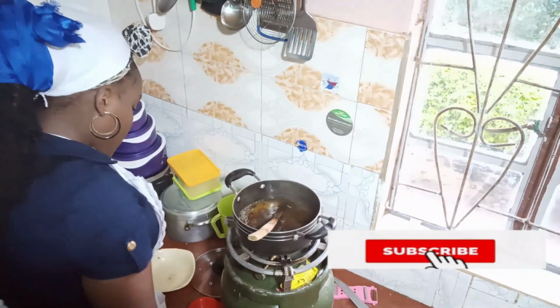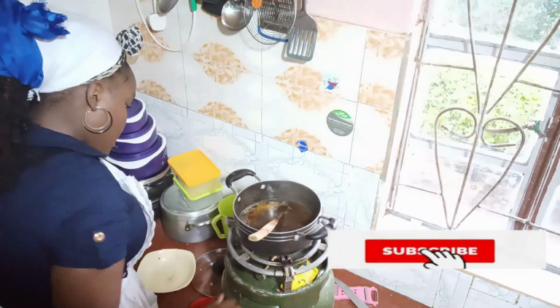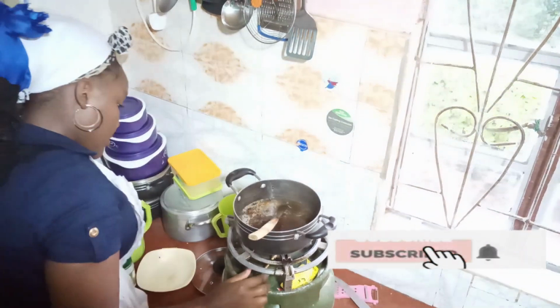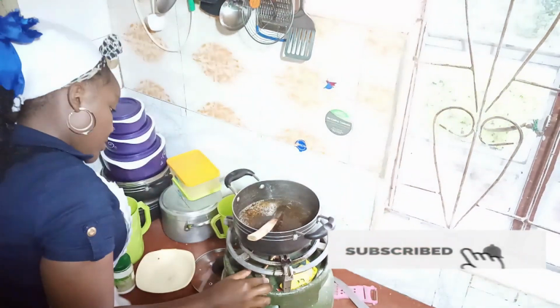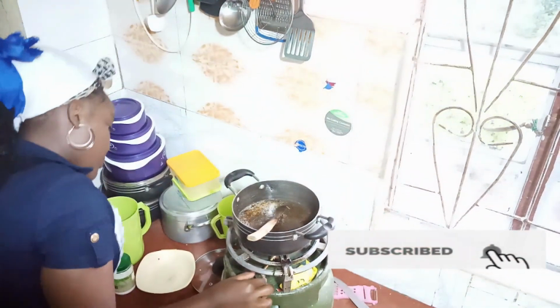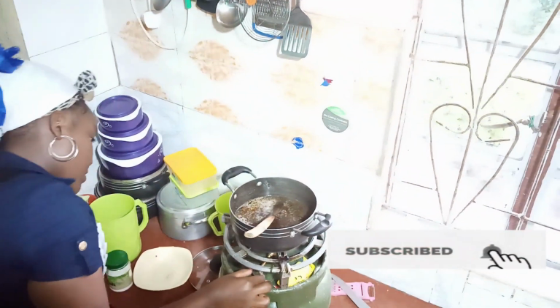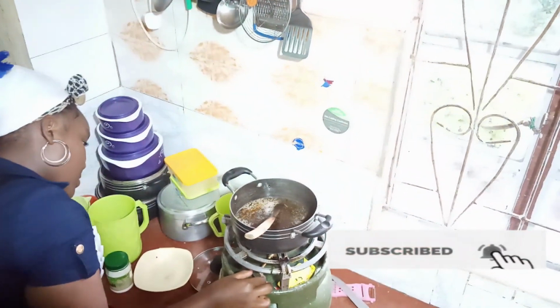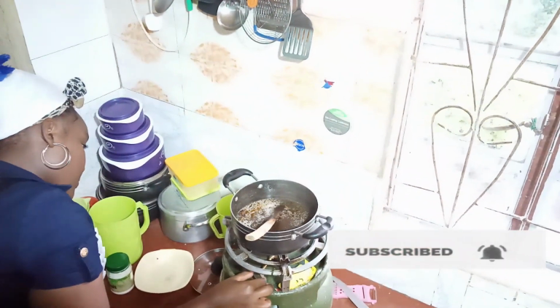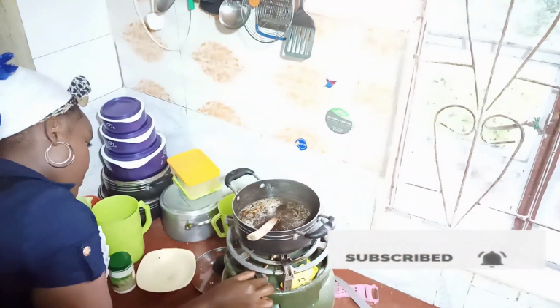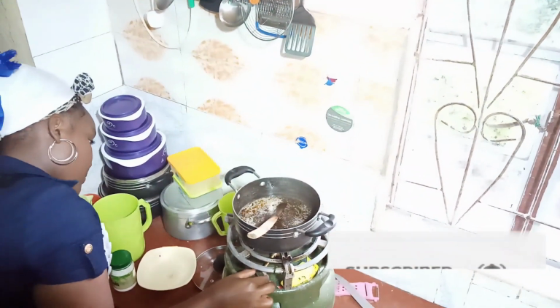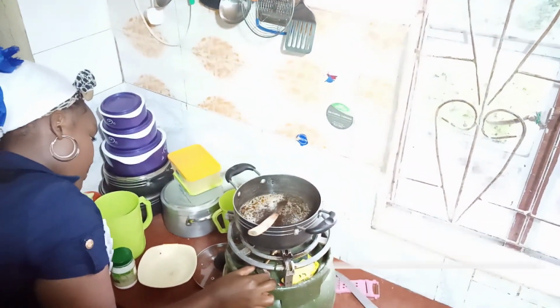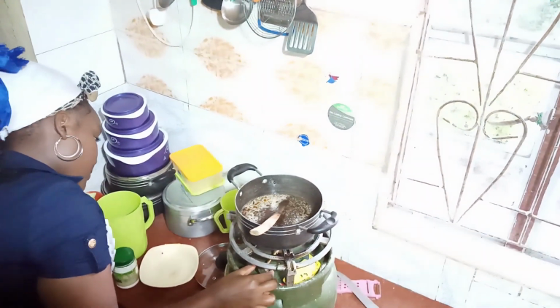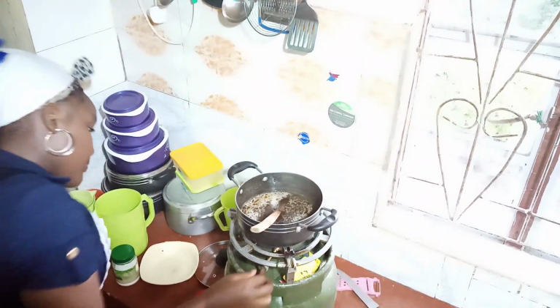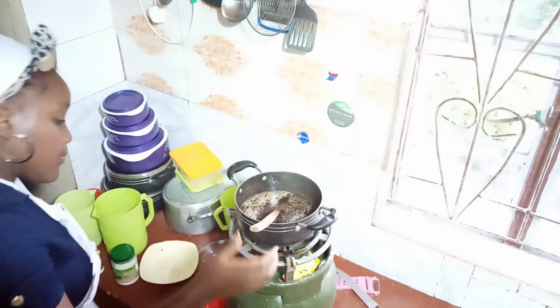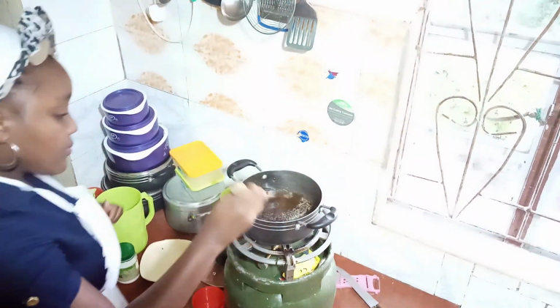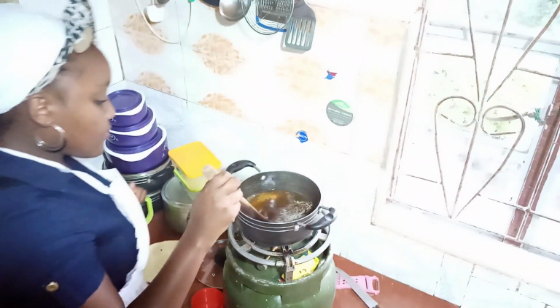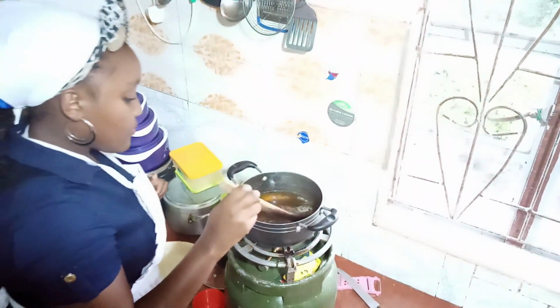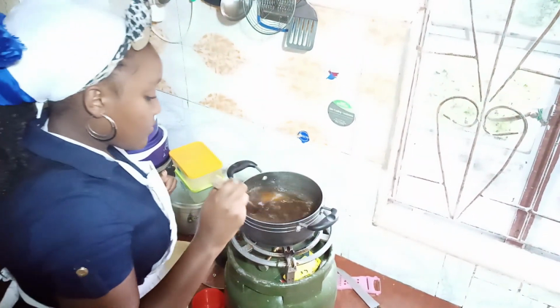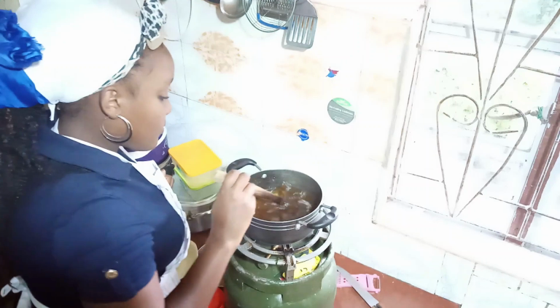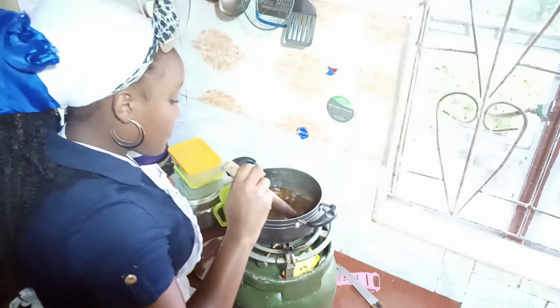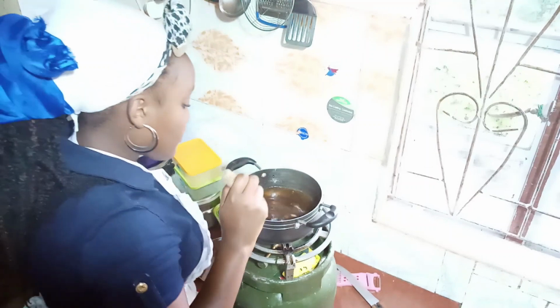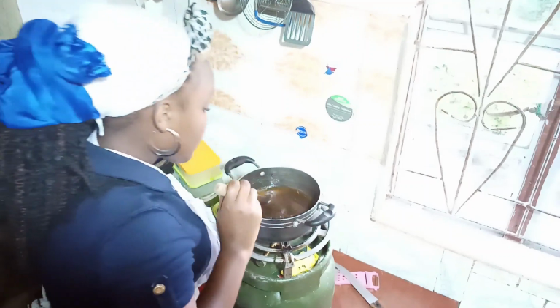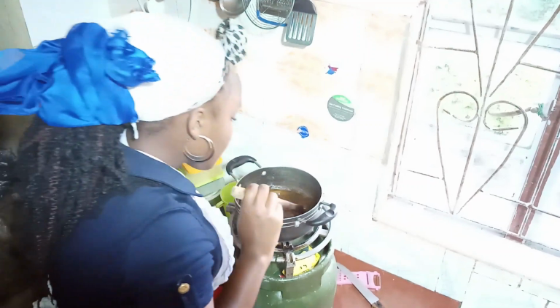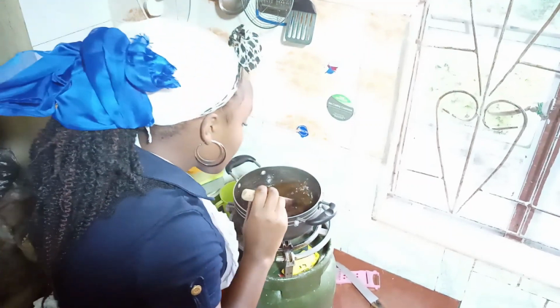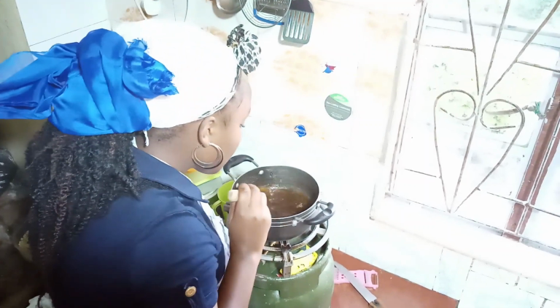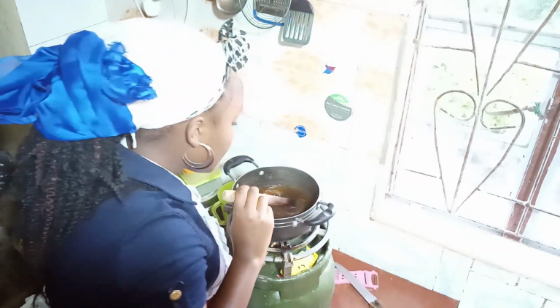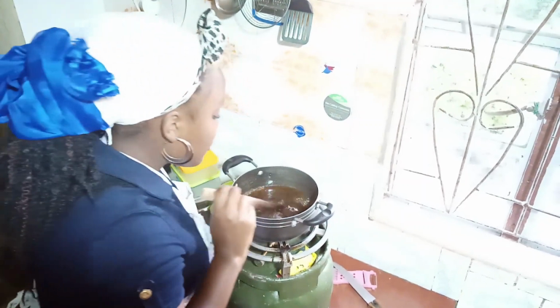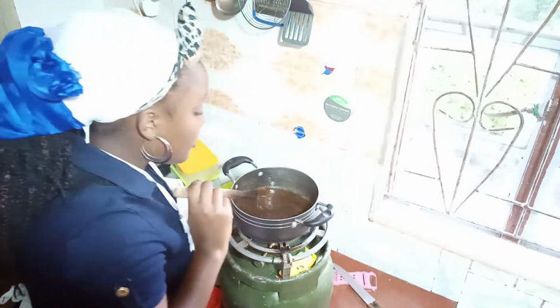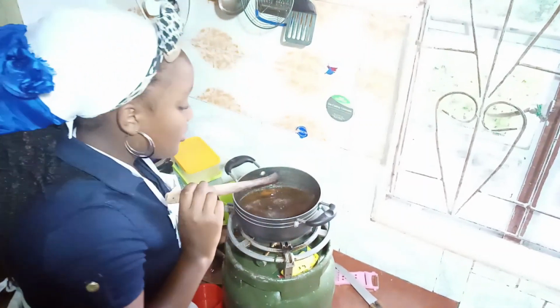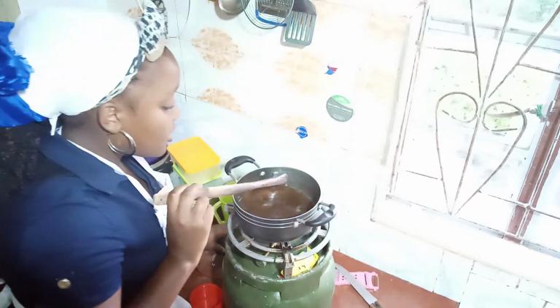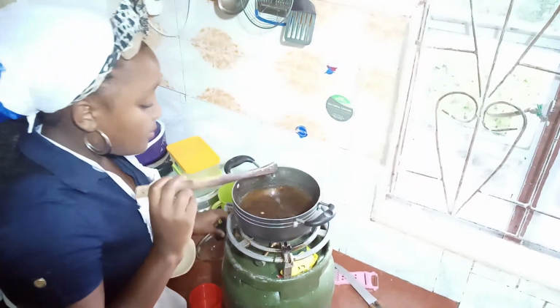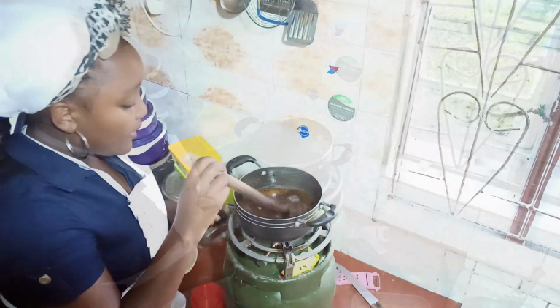Increase the heat, then wait for the water to boil.